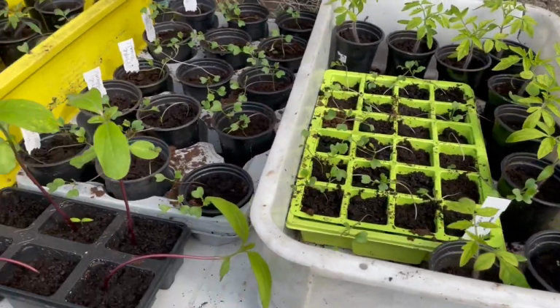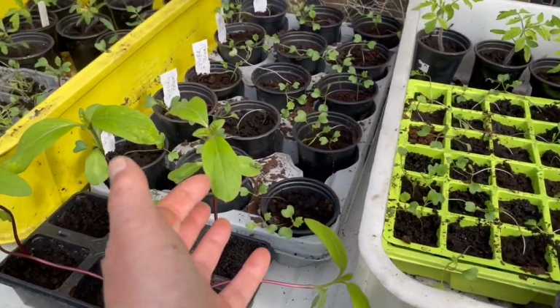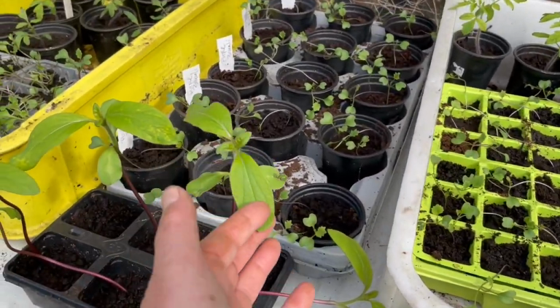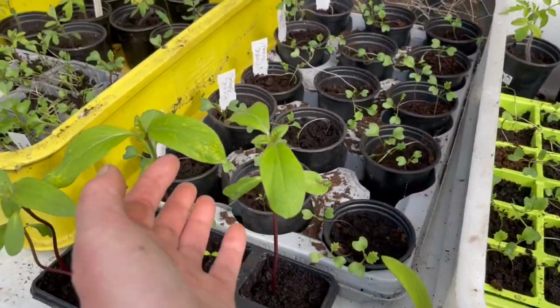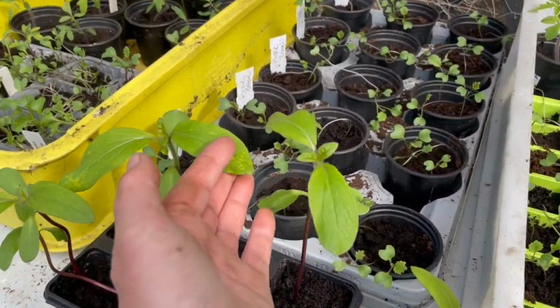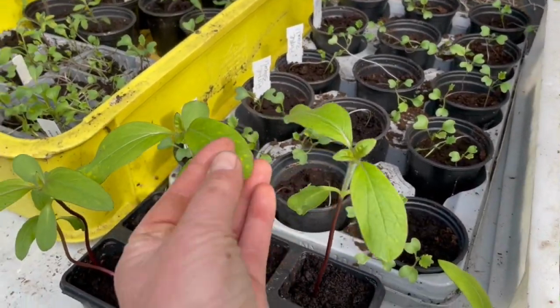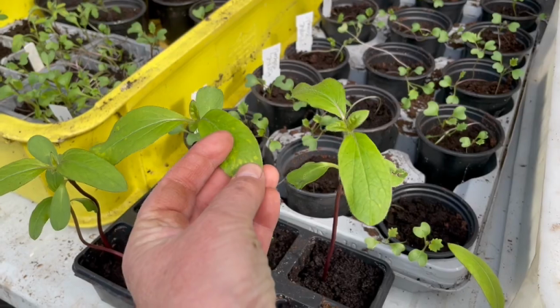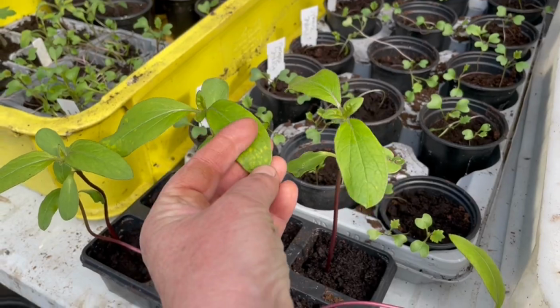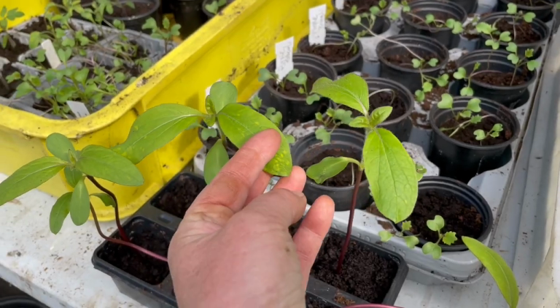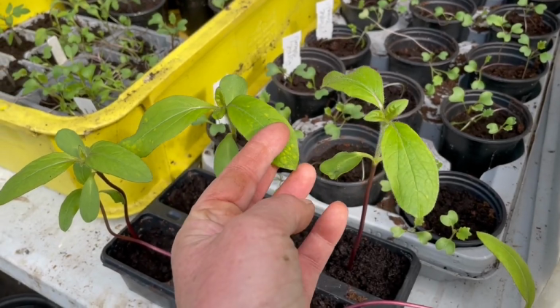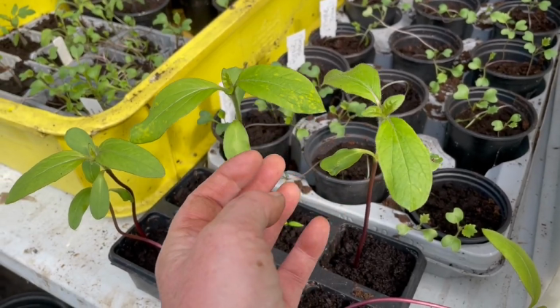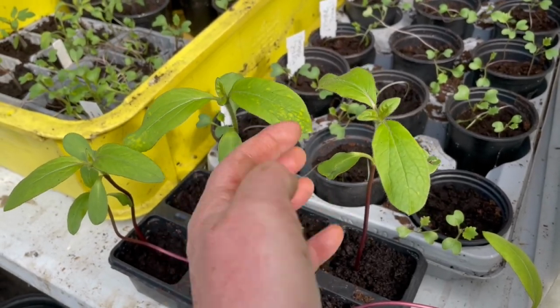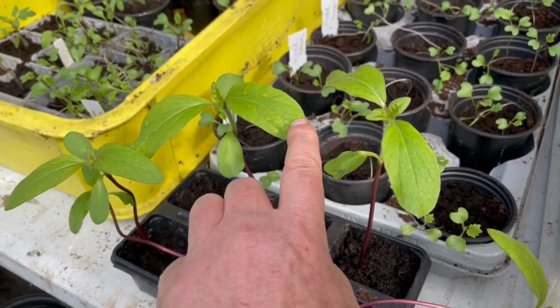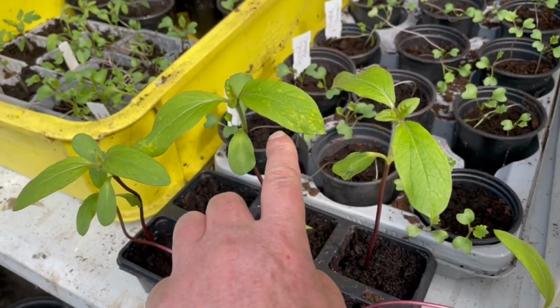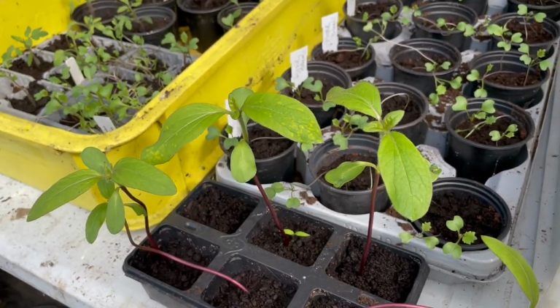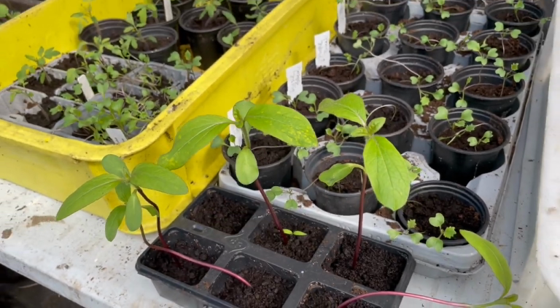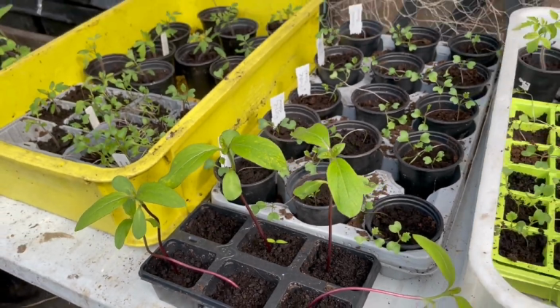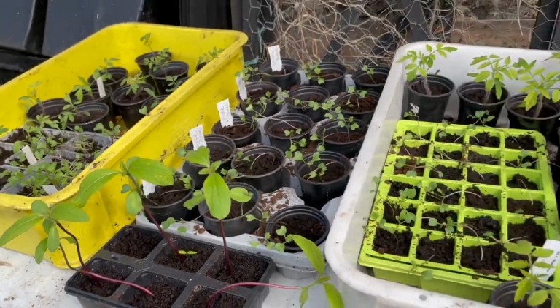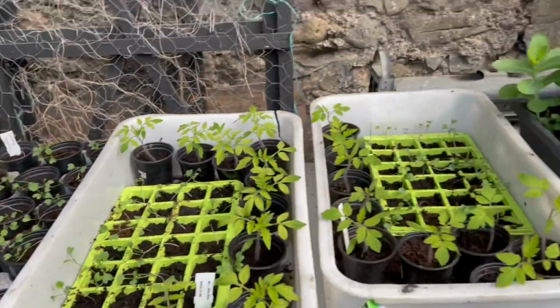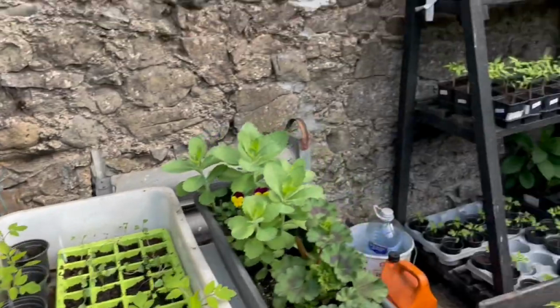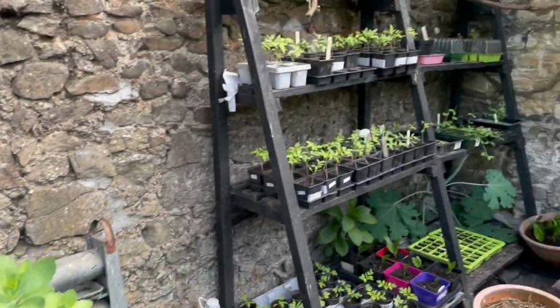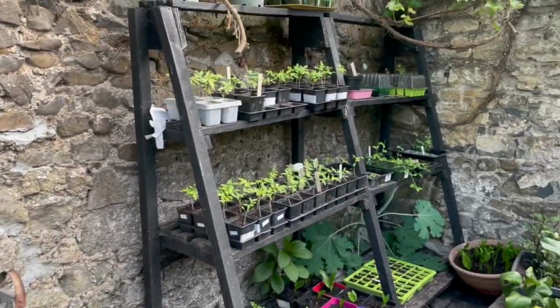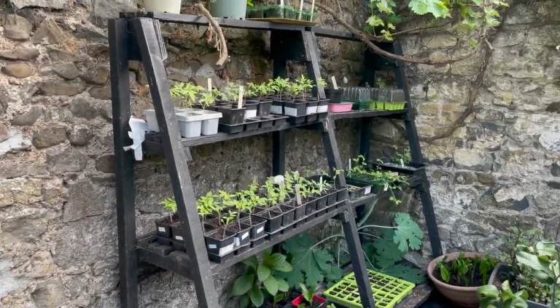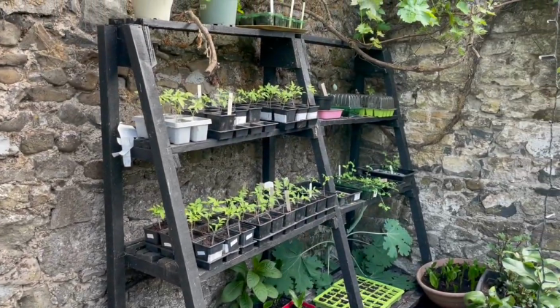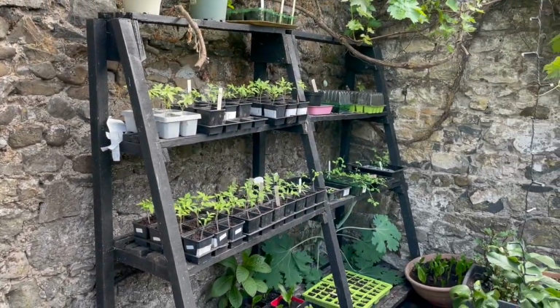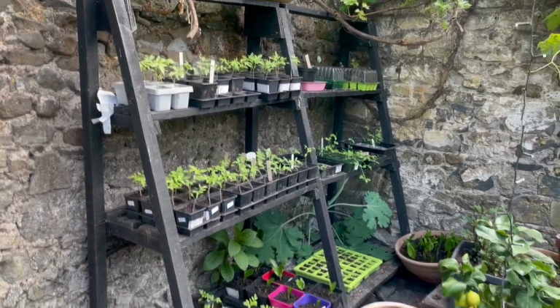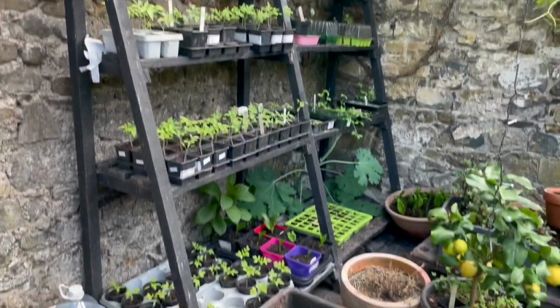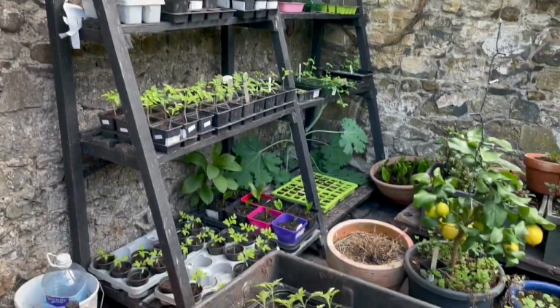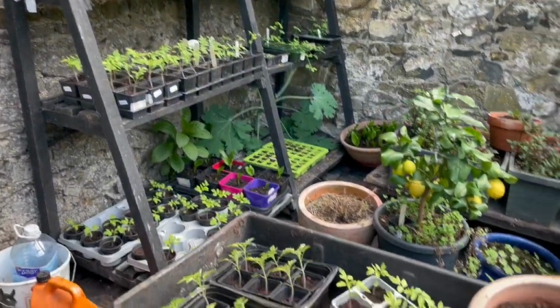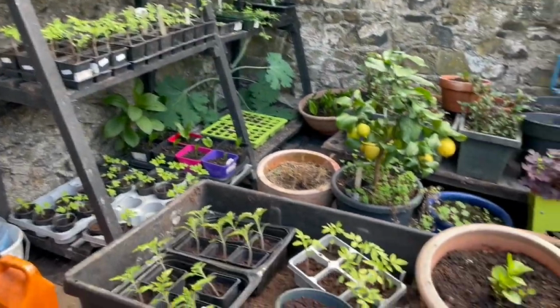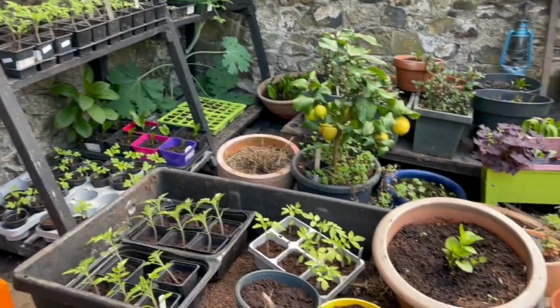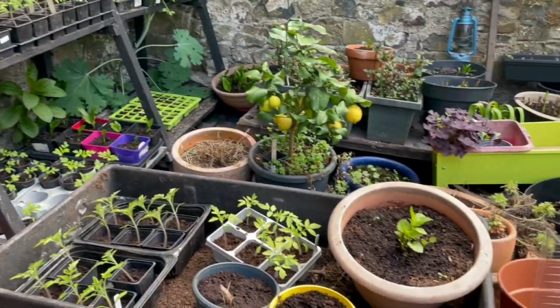The sunflowers — see that yellow there, that's a sign they're struggling. So I need to pop those on as well. There's lots I need to pot on, so I'm going to be really, really busy.